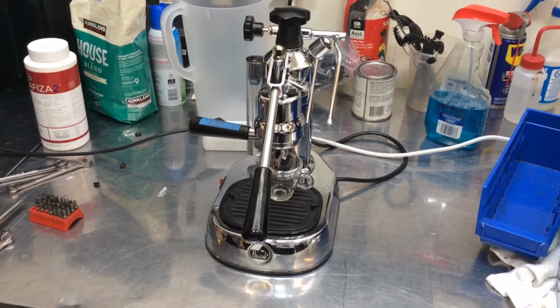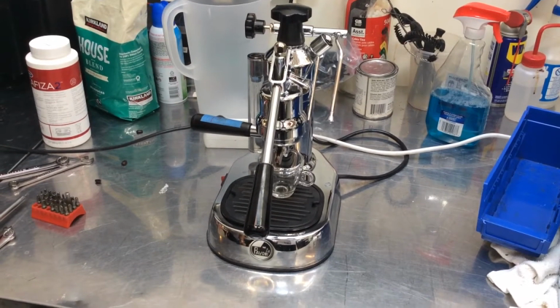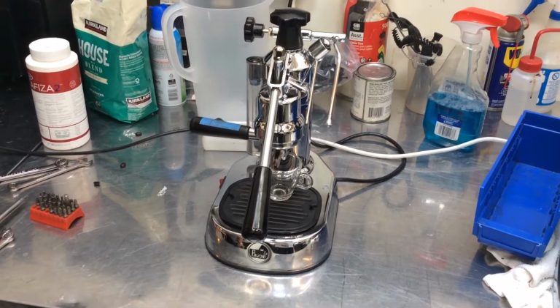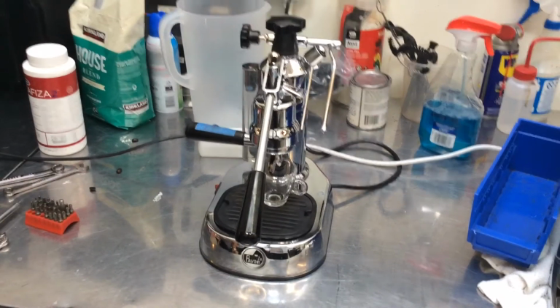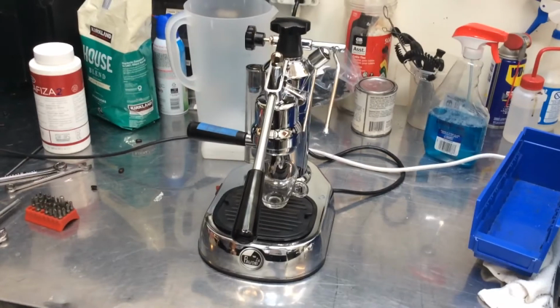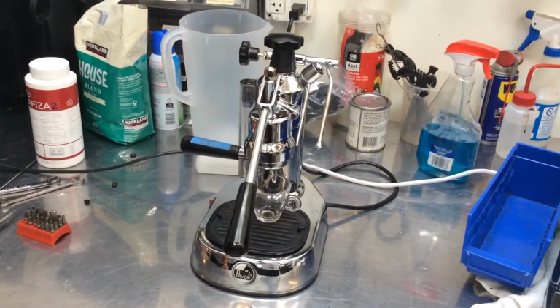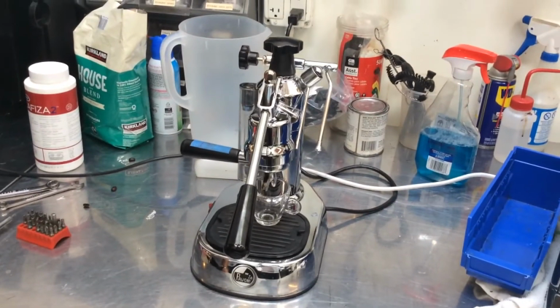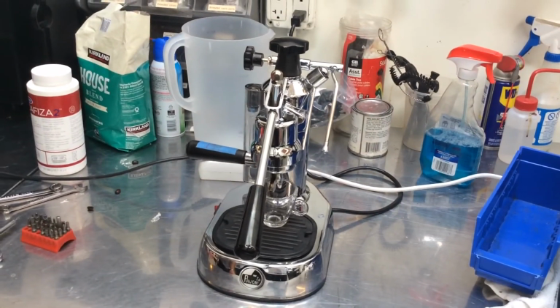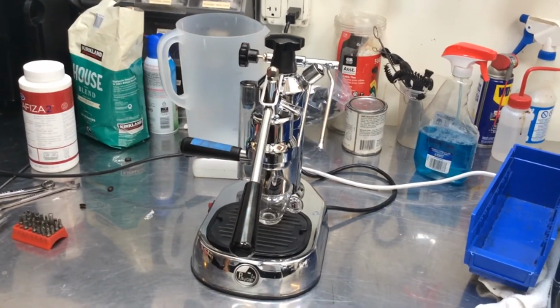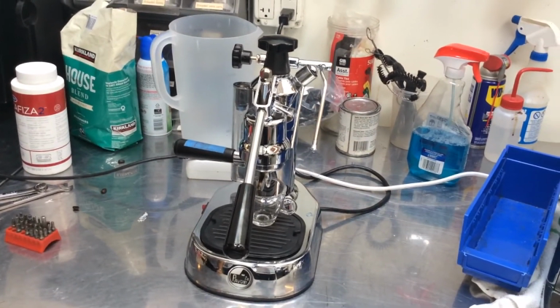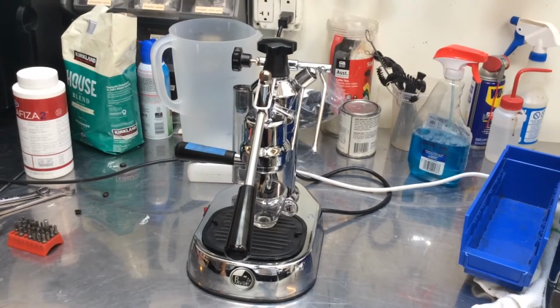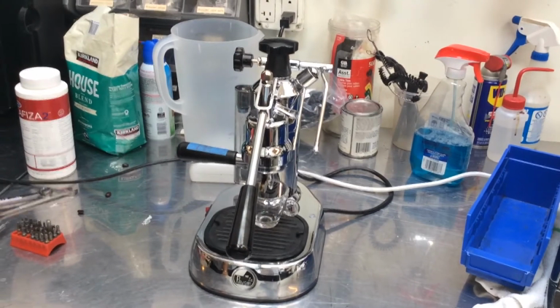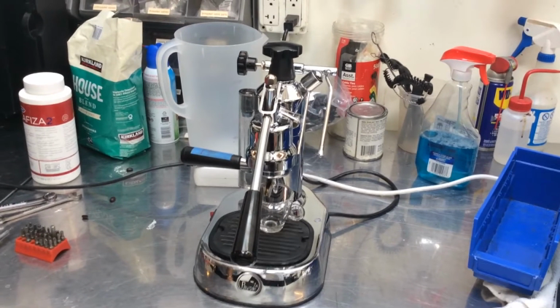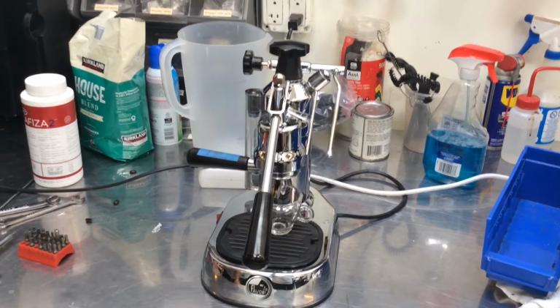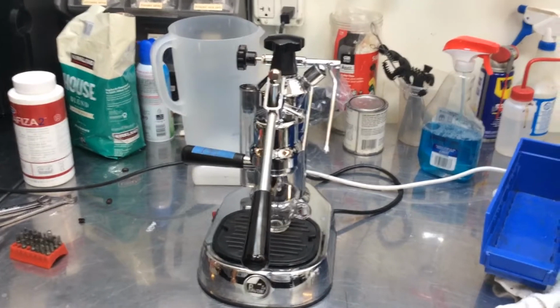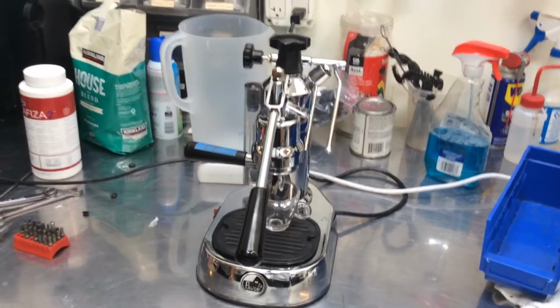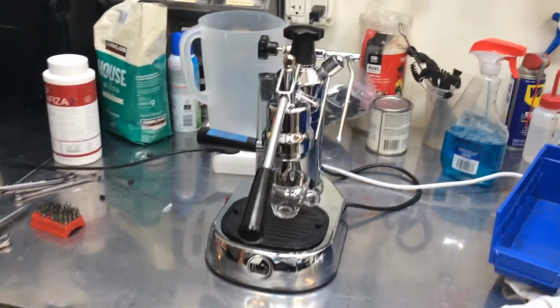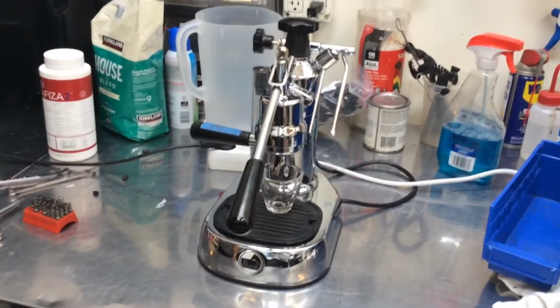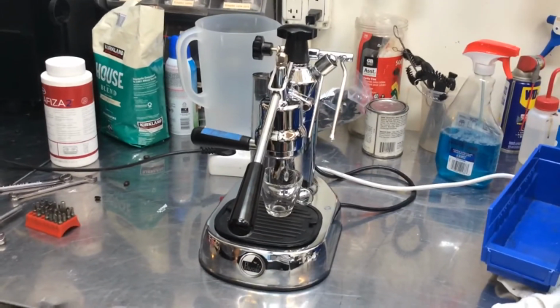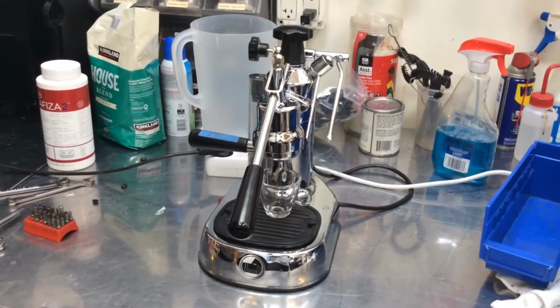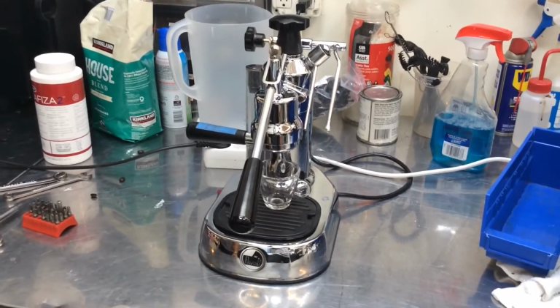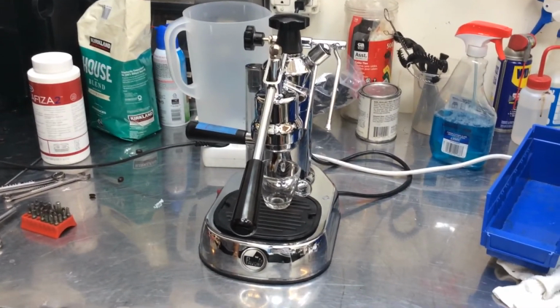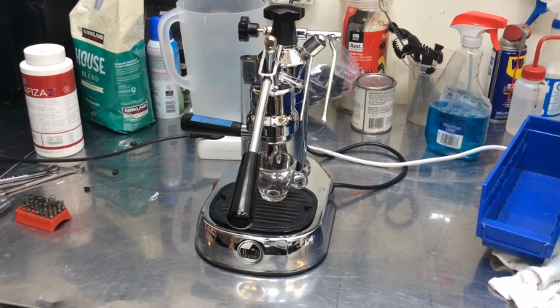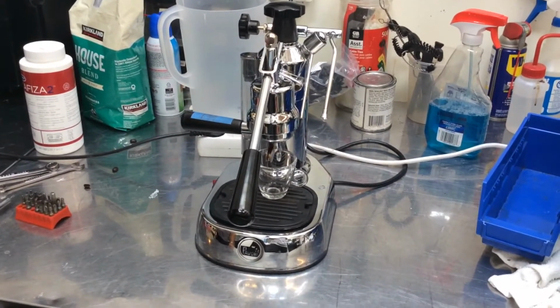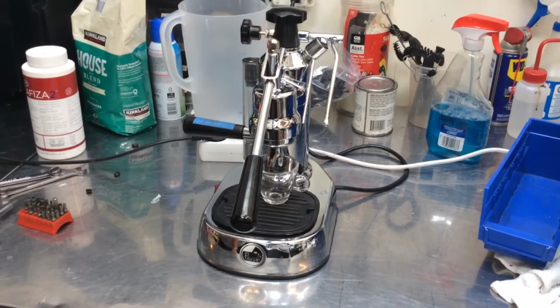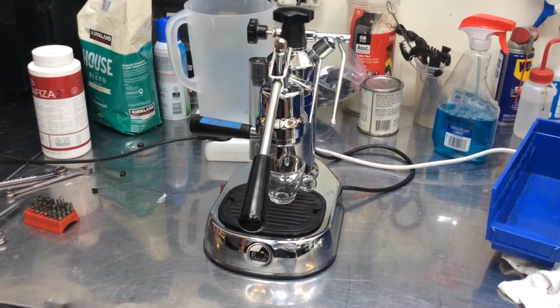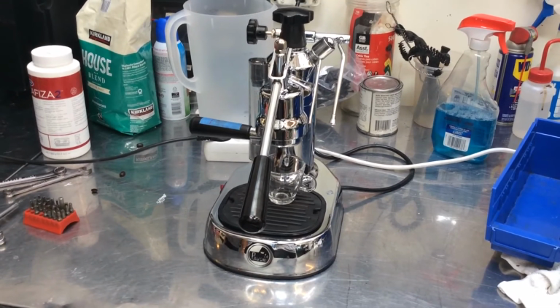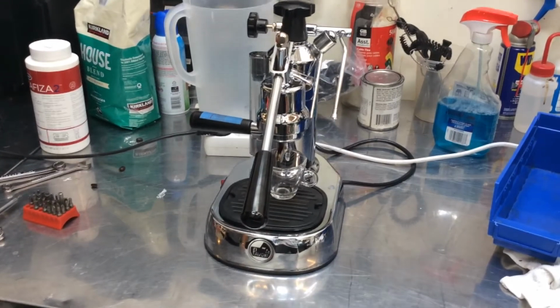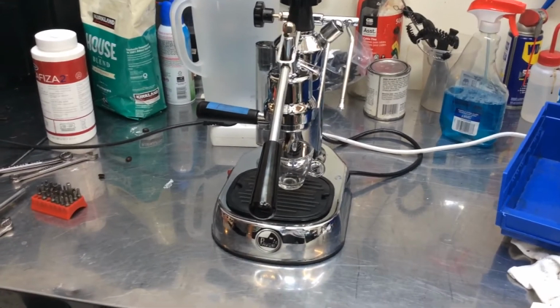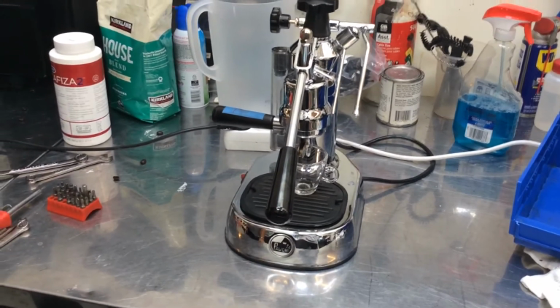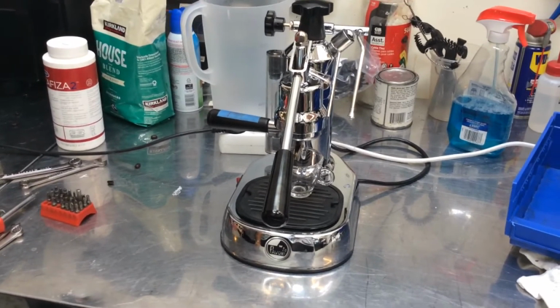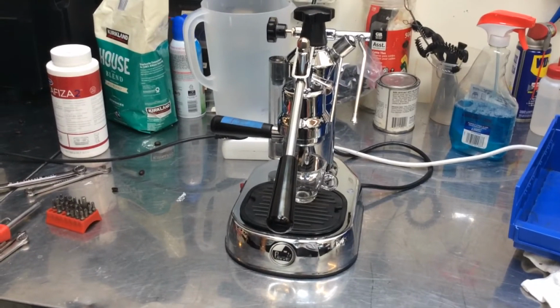Hello everyone, here we have a La Pavoni. Simple fix — this unit was leaking from the bottom because of normal wear and tear on the gasket, so we just took her apart, gave her a tune-up, replaced the gaskets, and now she's running.